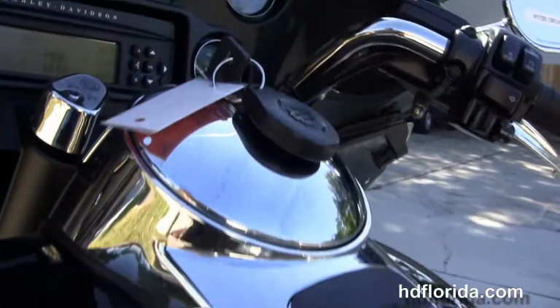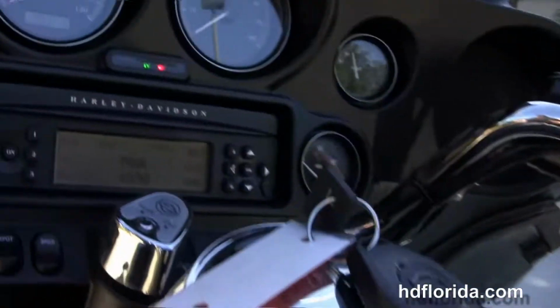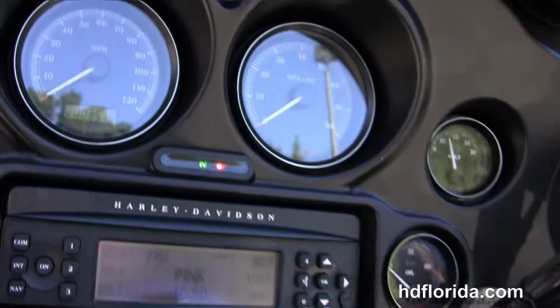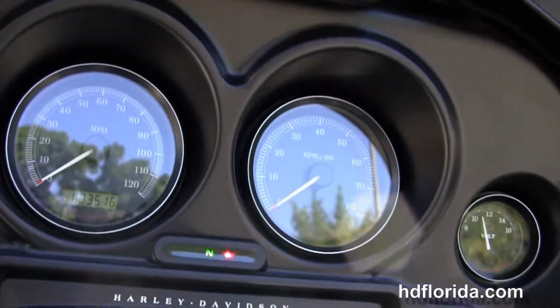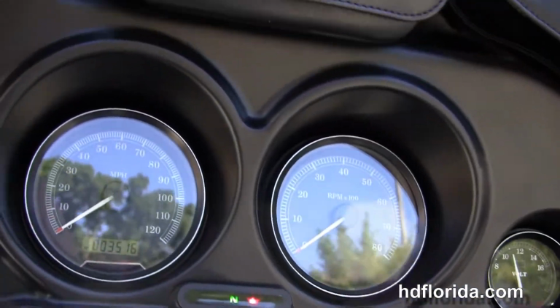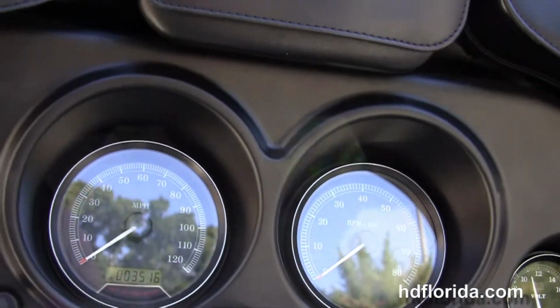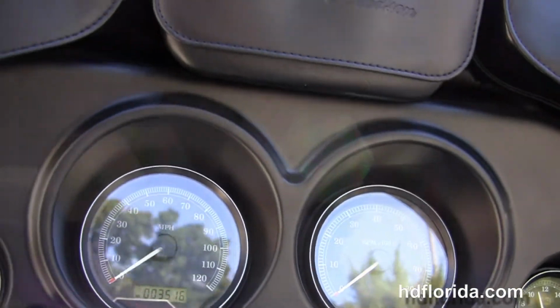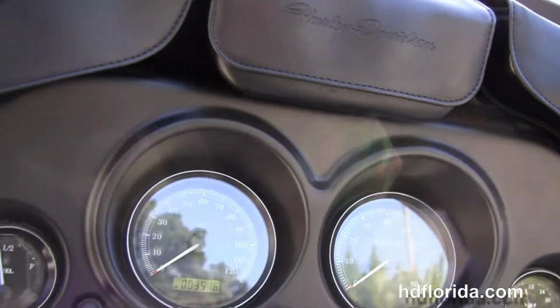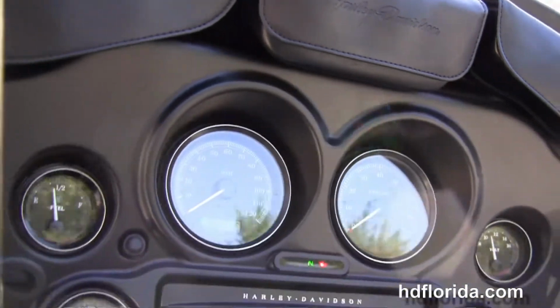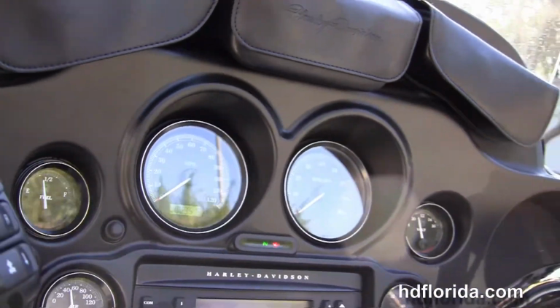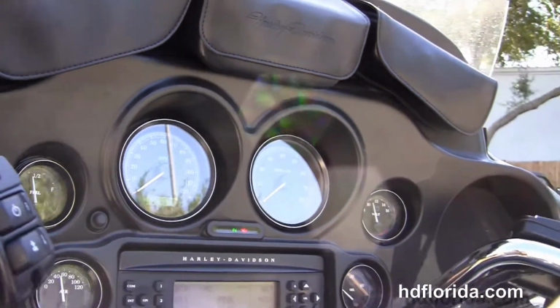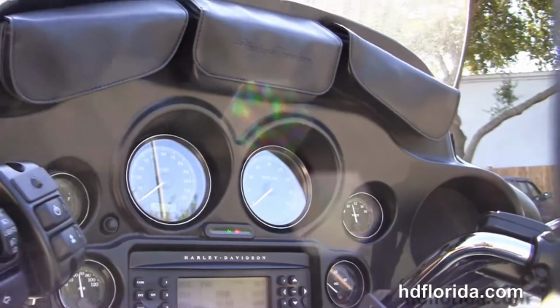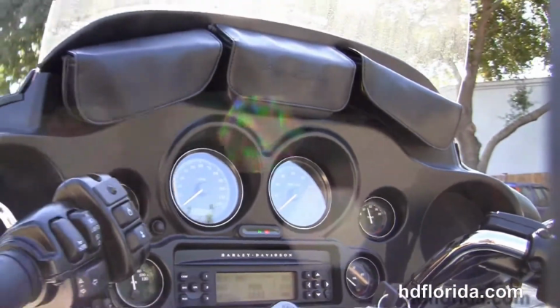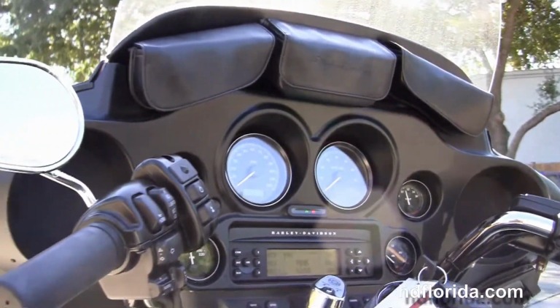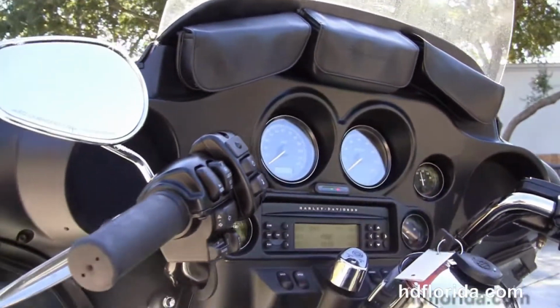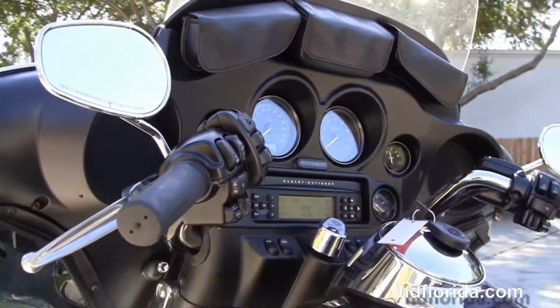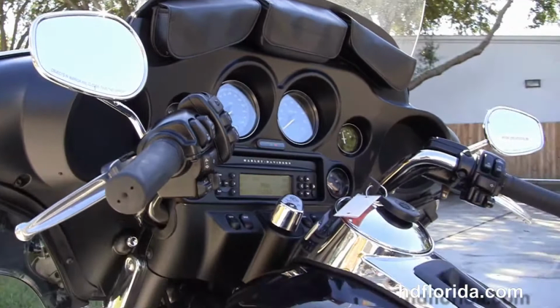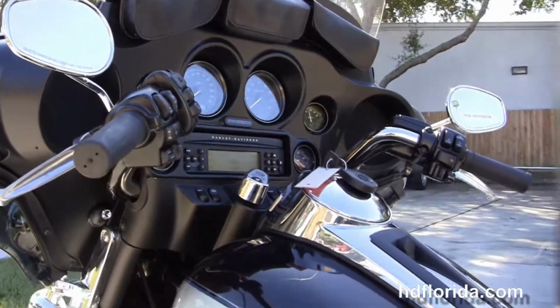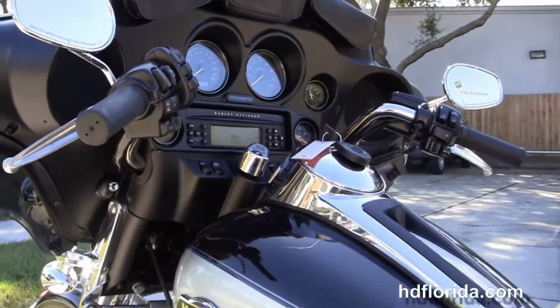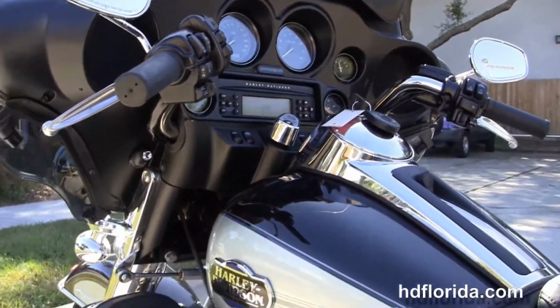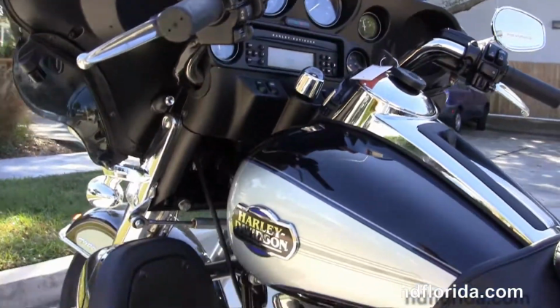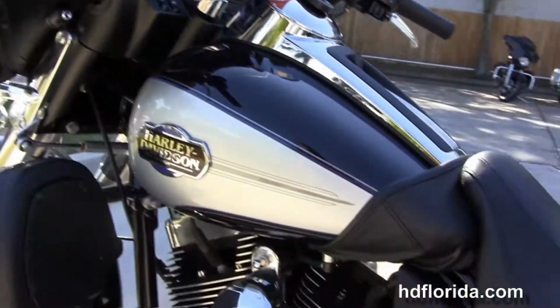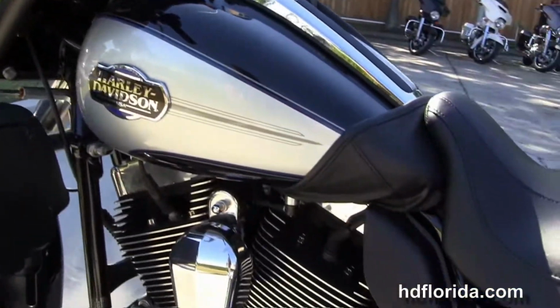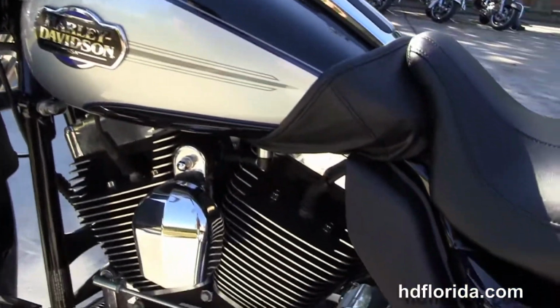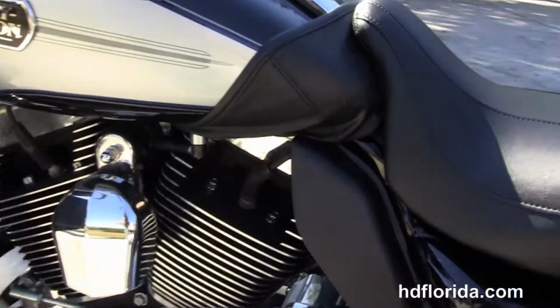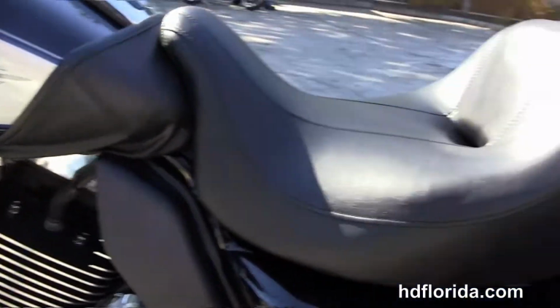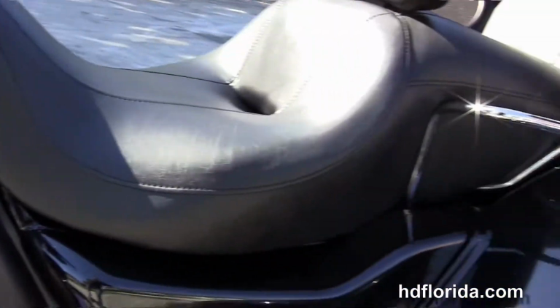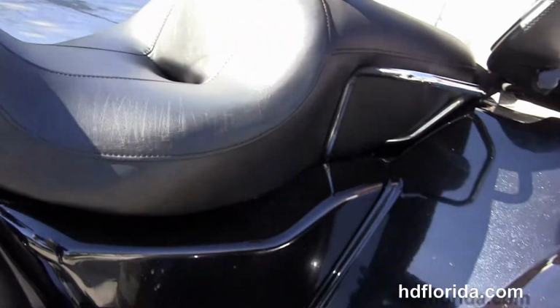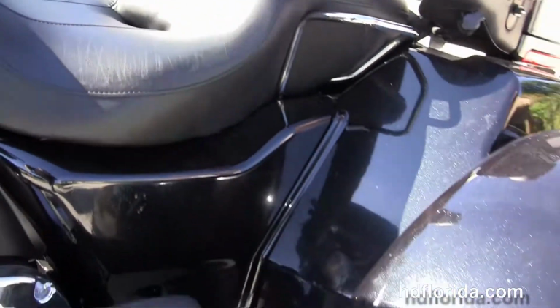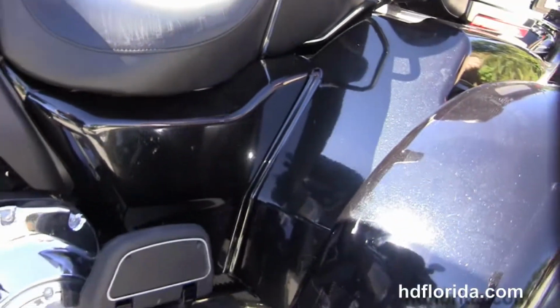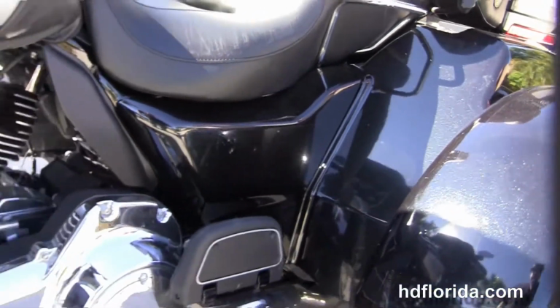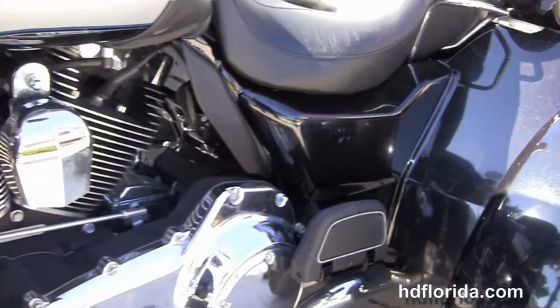6-gallon fuel tank with additional leather tank bra. Classic Batwing-style fairing out front with the factory AM/FM CD player, auxiliary port for your MP3 player and the additional three-pocket leather storage pouch.